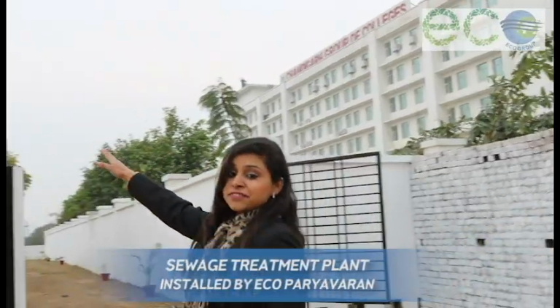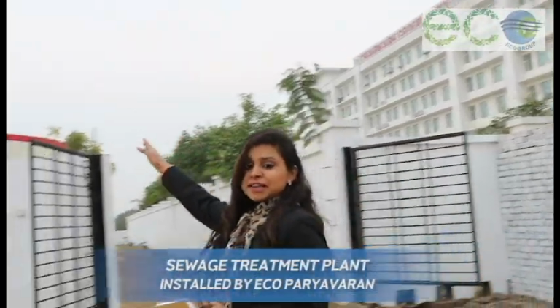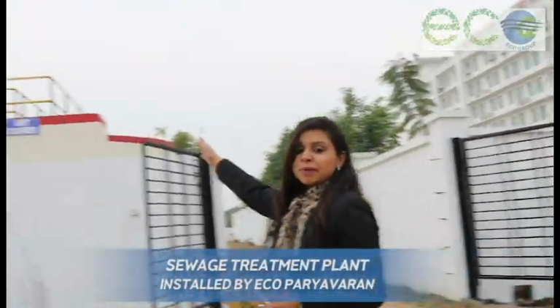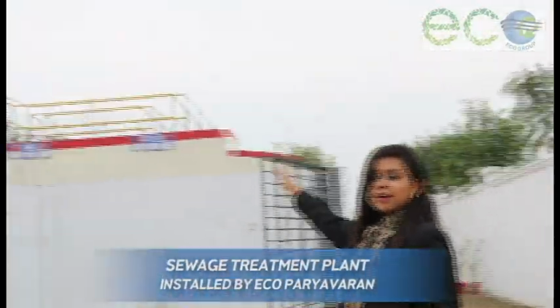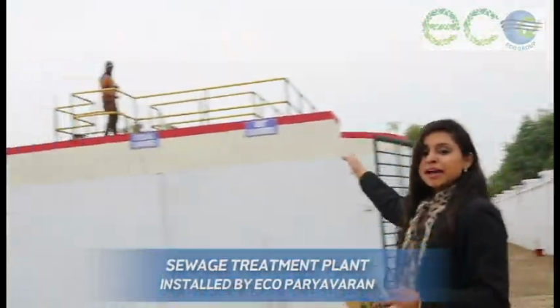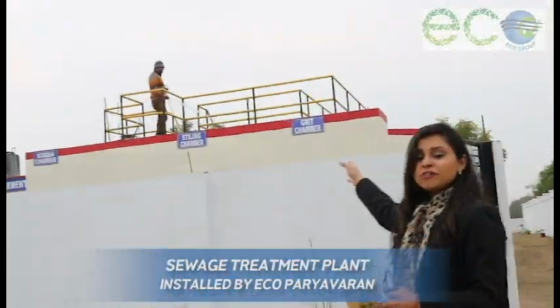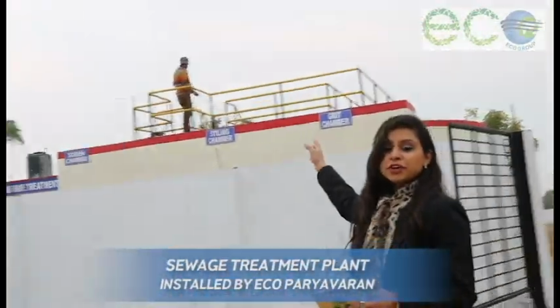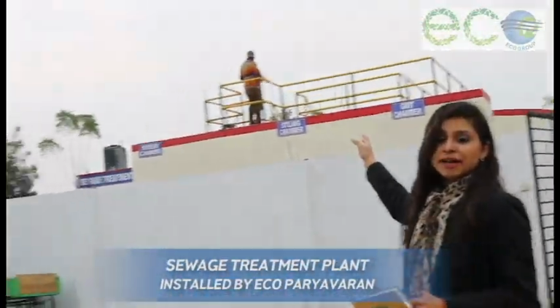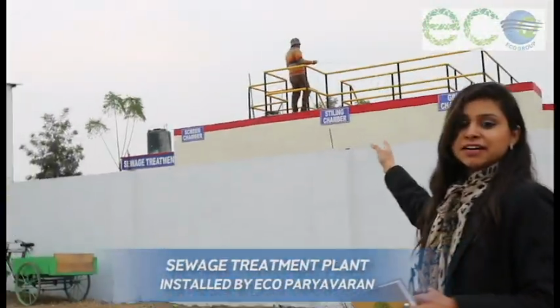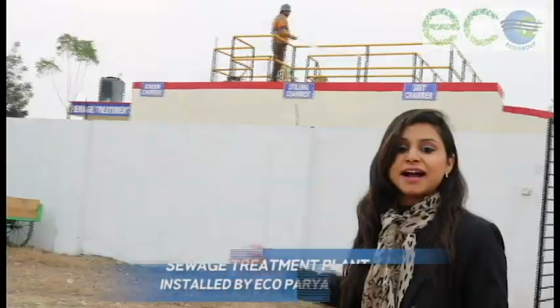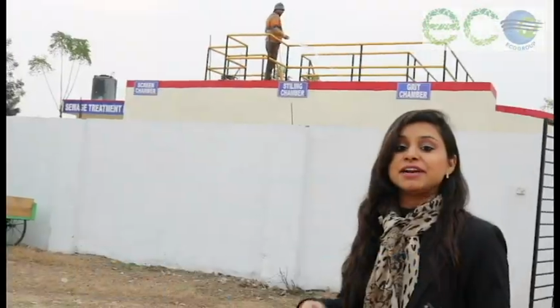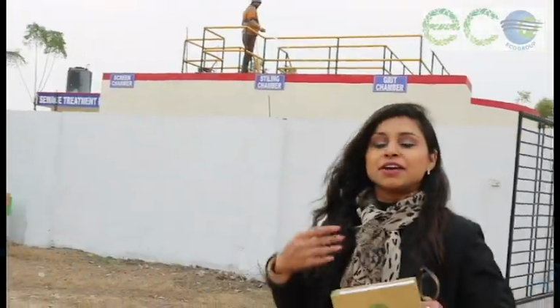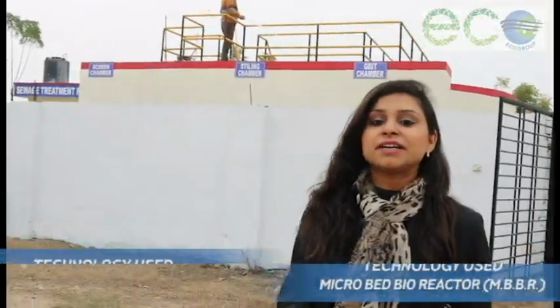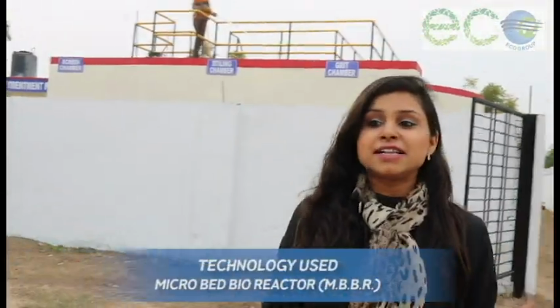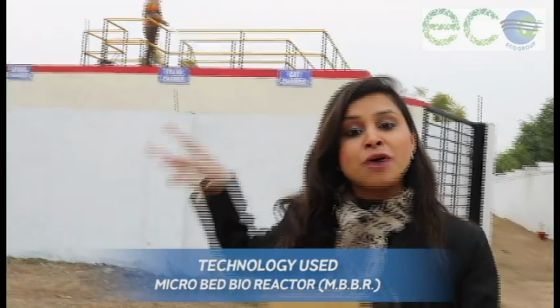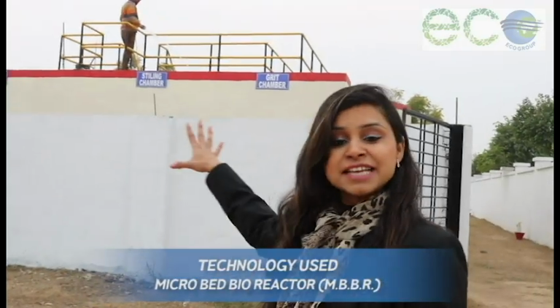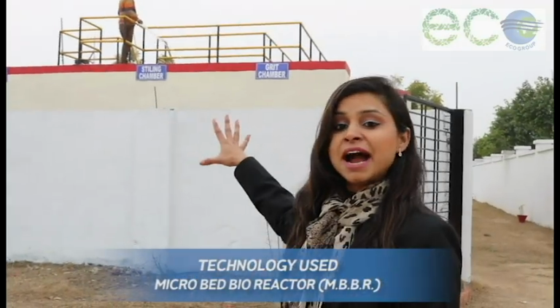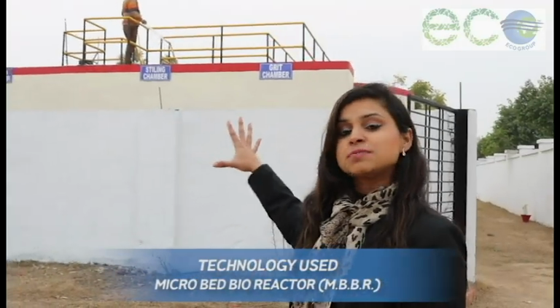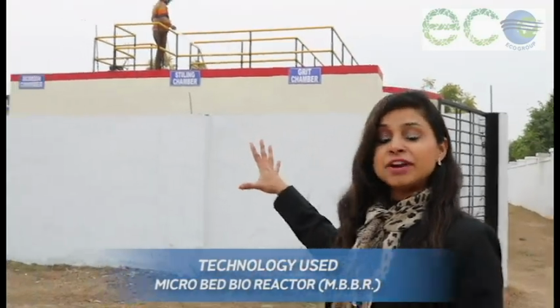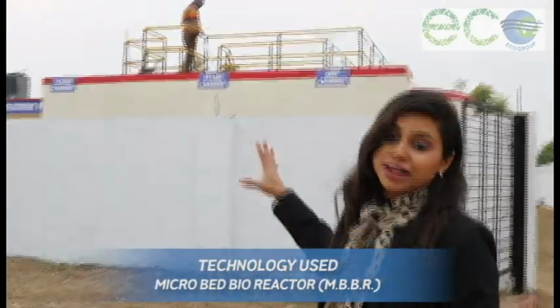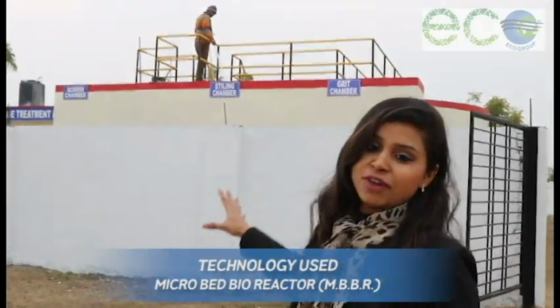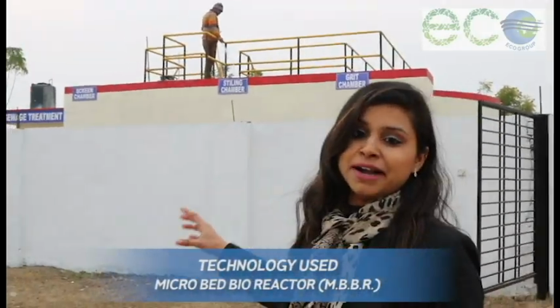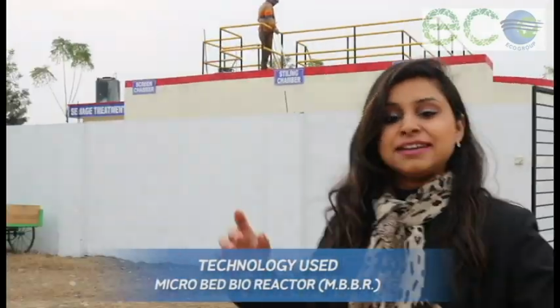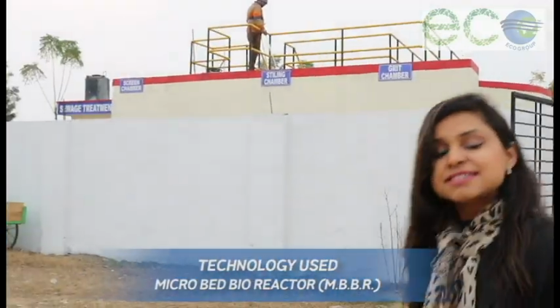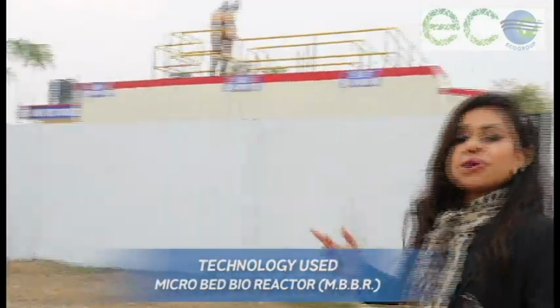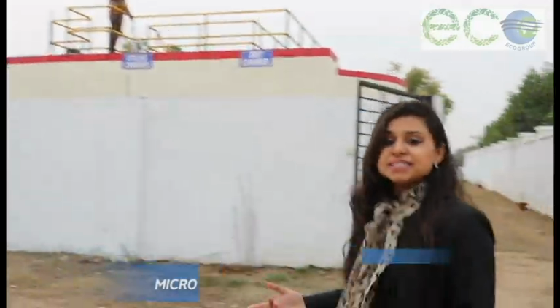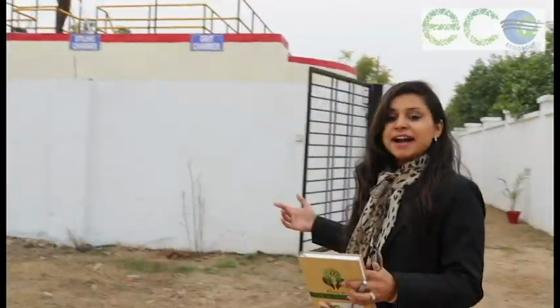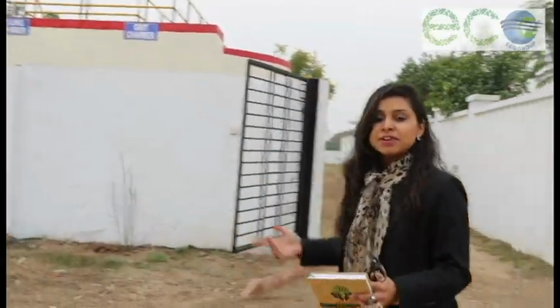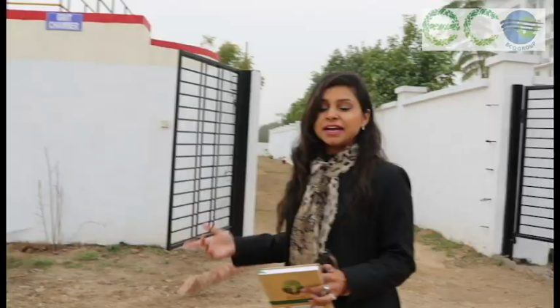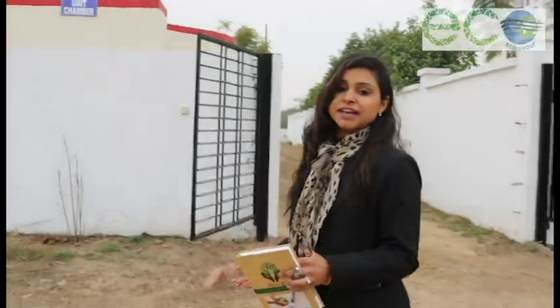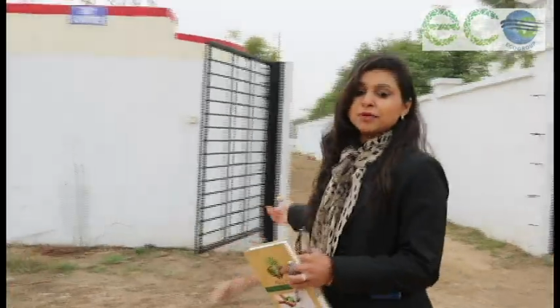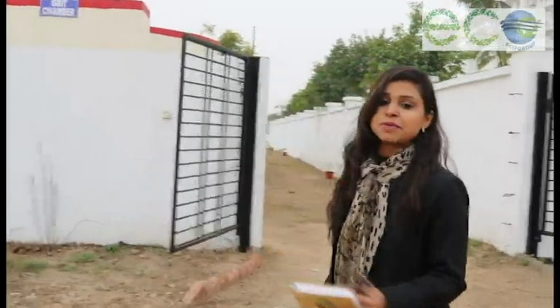Sewage Waste Treatment Plant on behalf of Eco Paryavaran, and we will give you the details on how this plant is very fit for our environment. Let's go inside and have a look in detail about this plant.